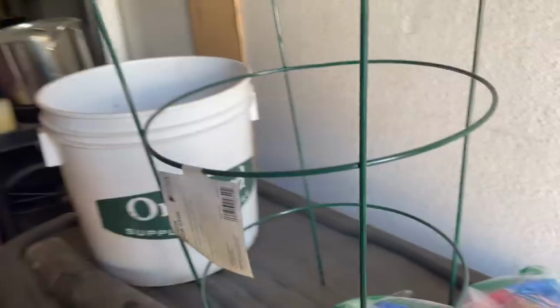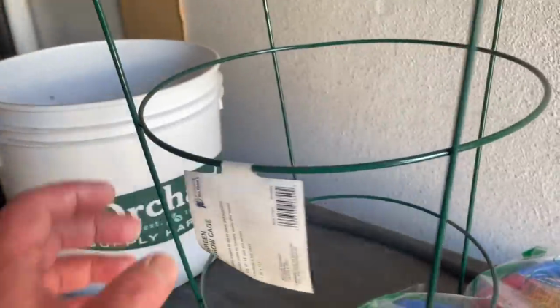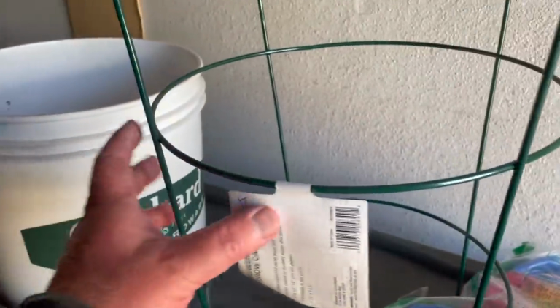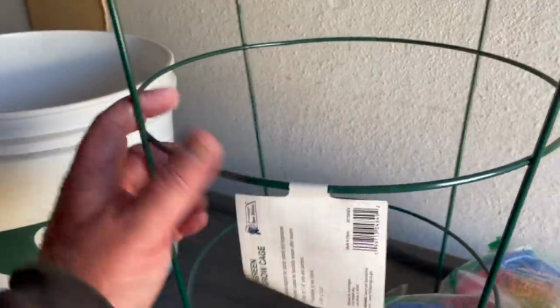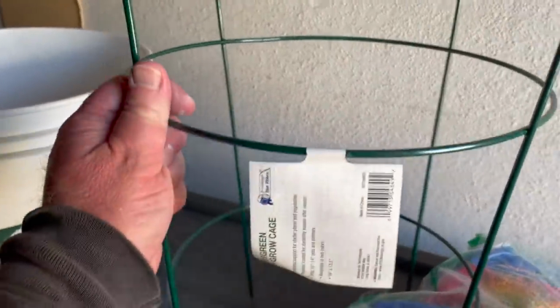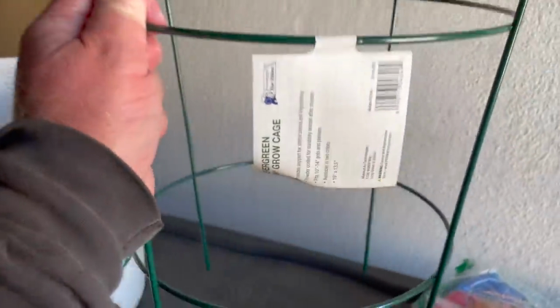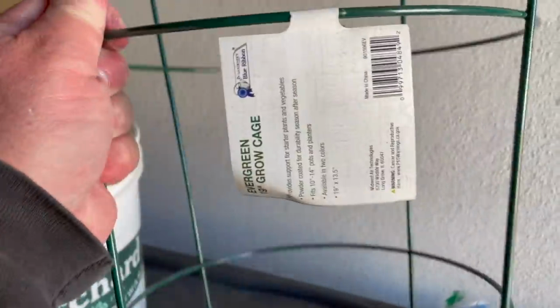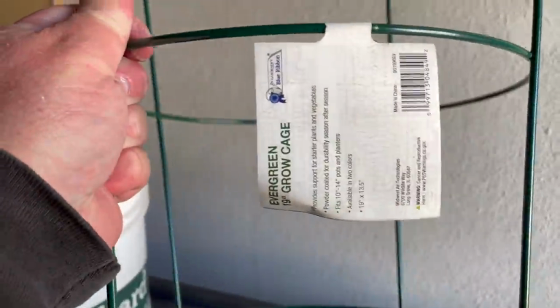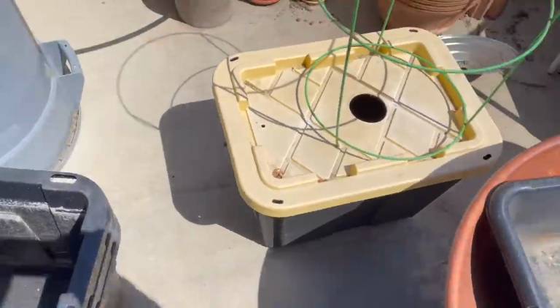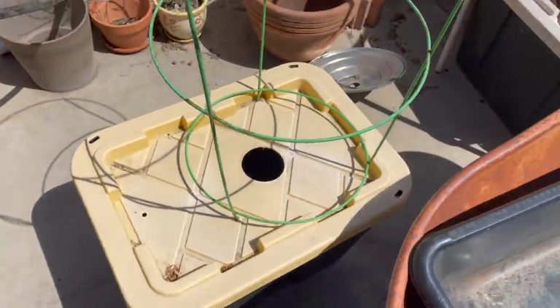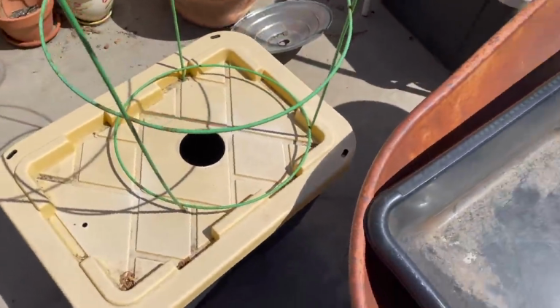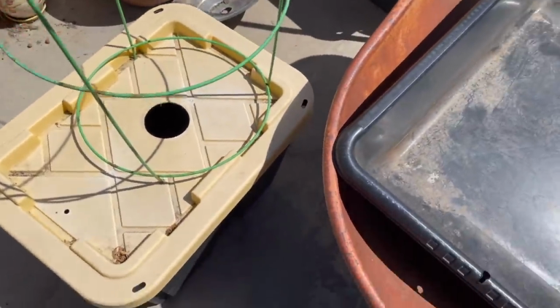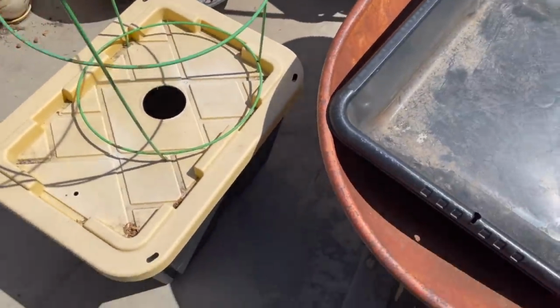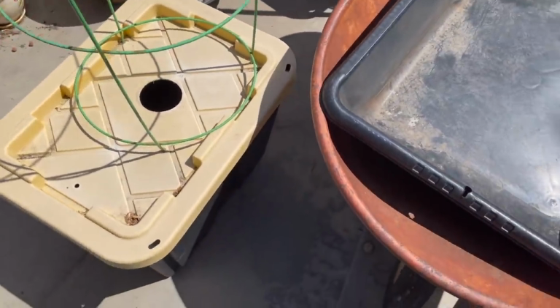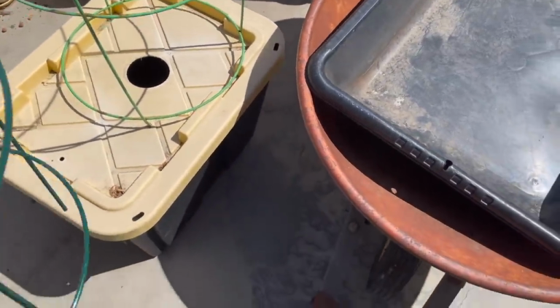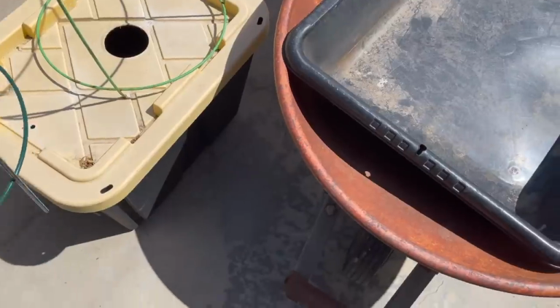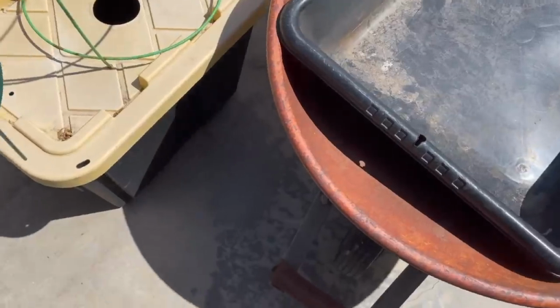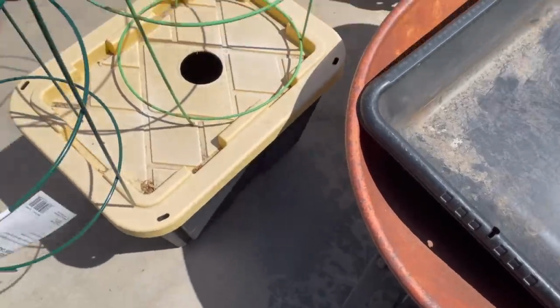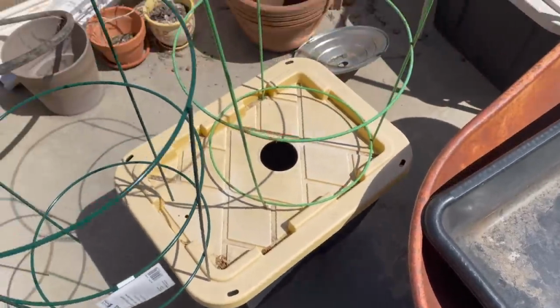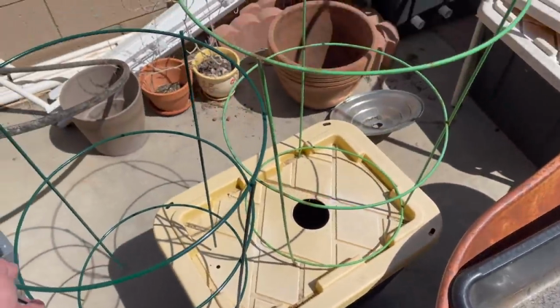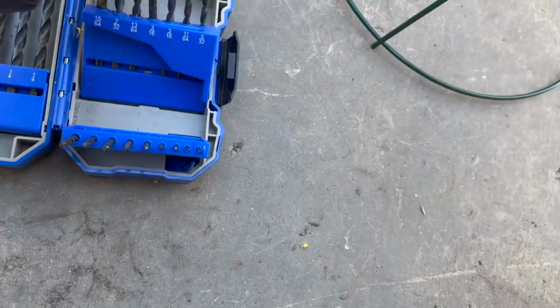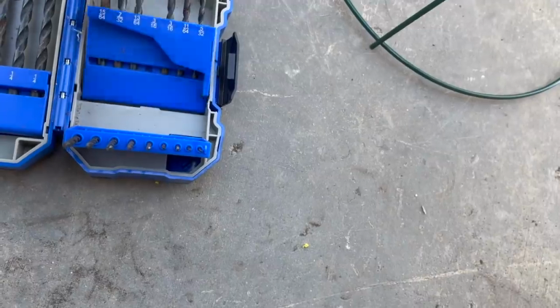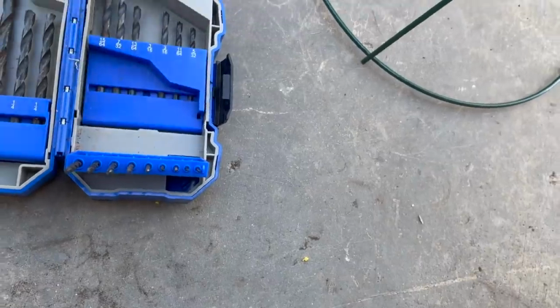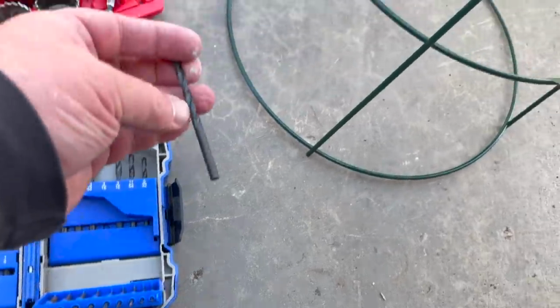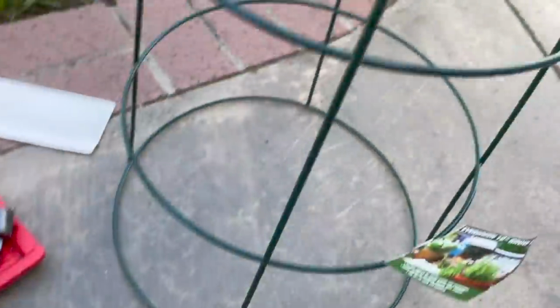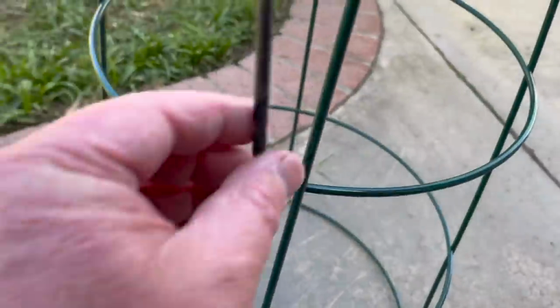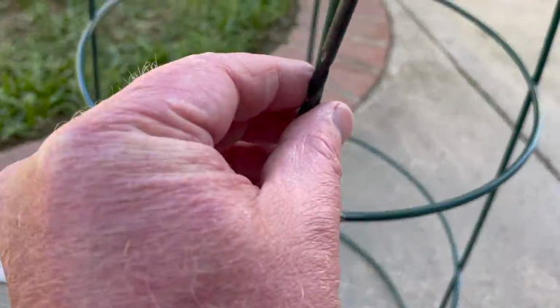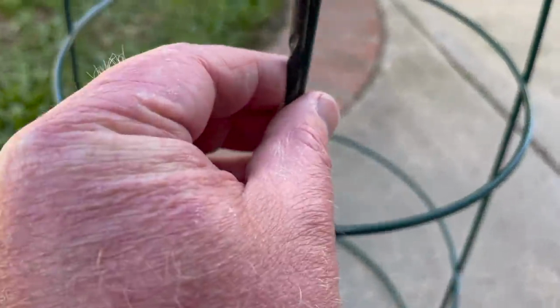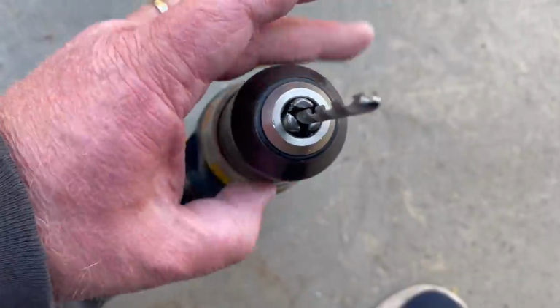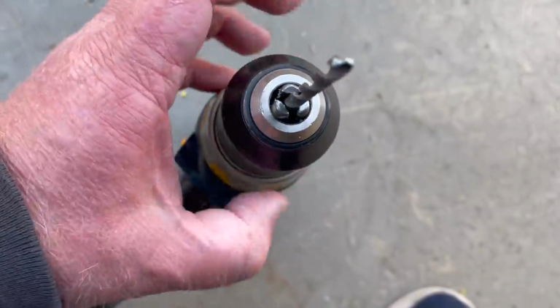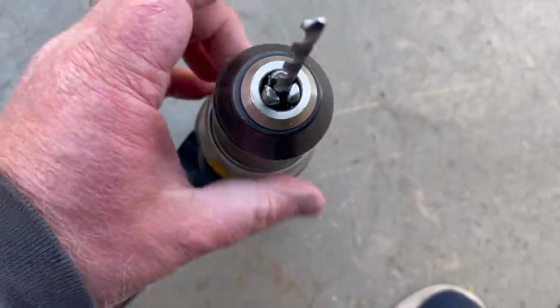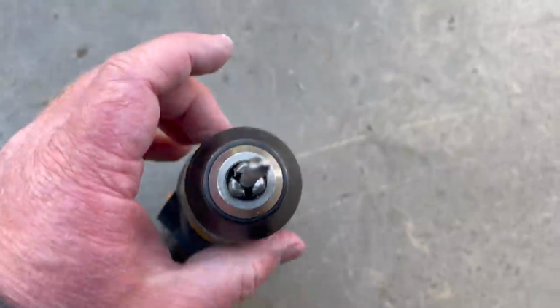These little cages should be fun. It's almost as tall as a regular tomato cage — it's just got shorter feet.